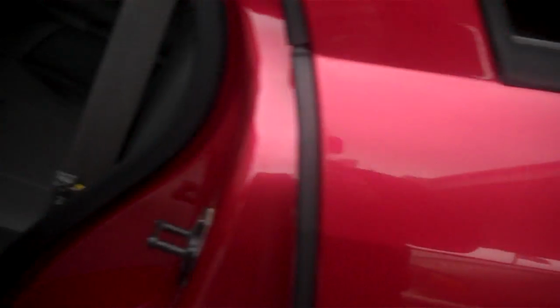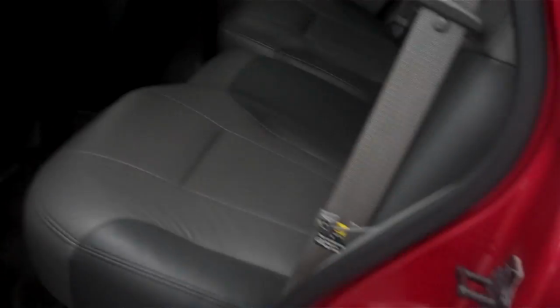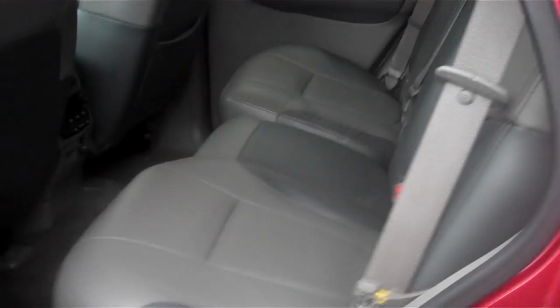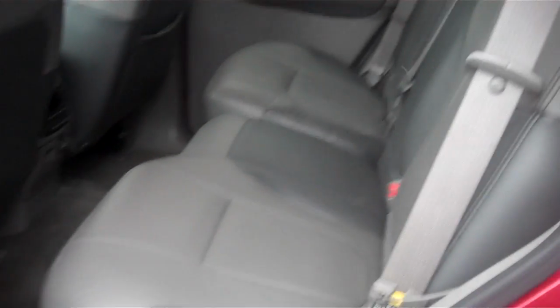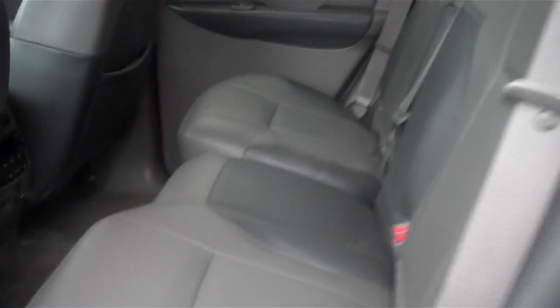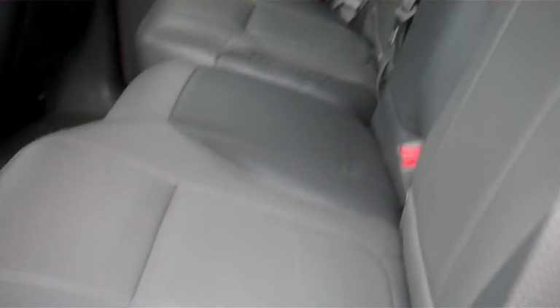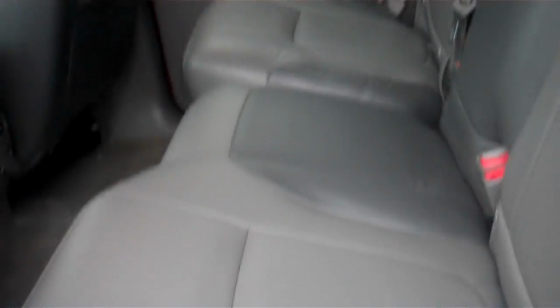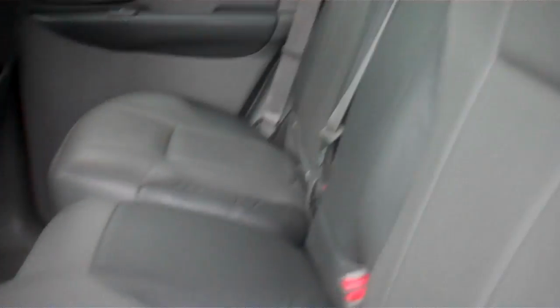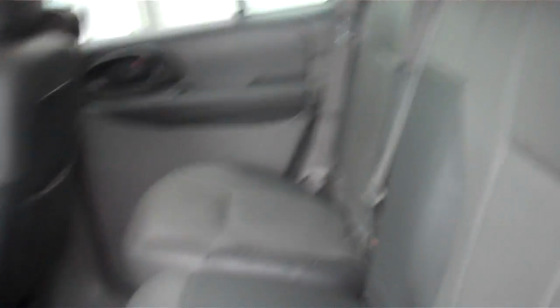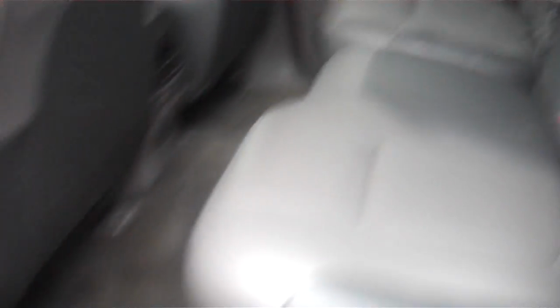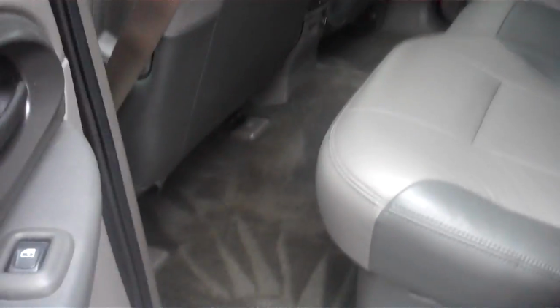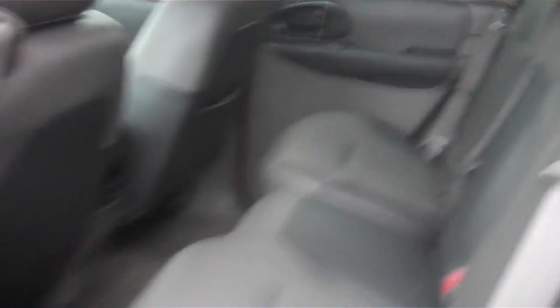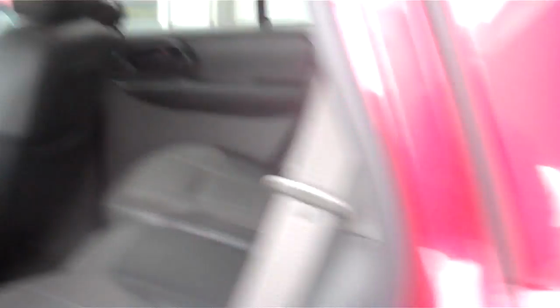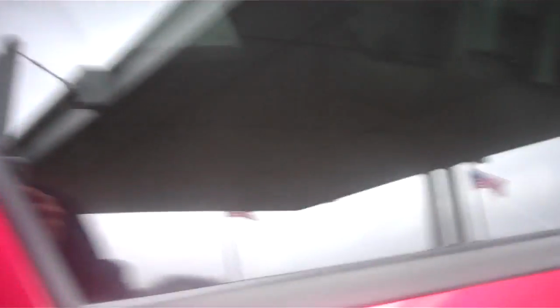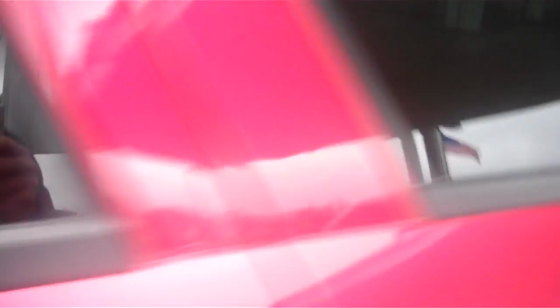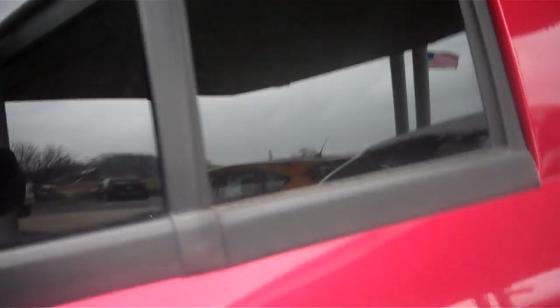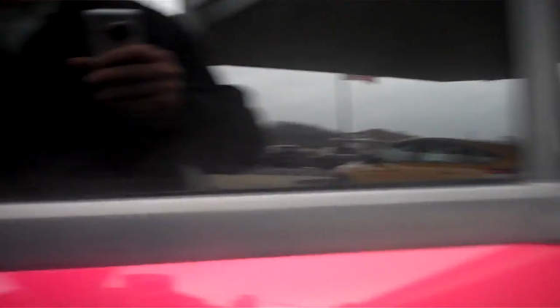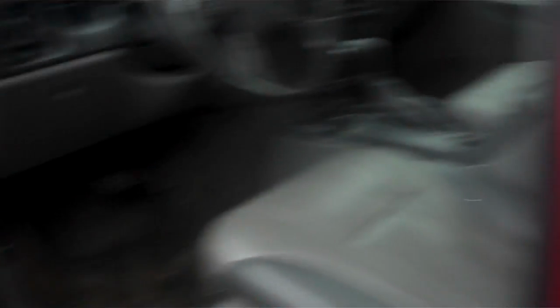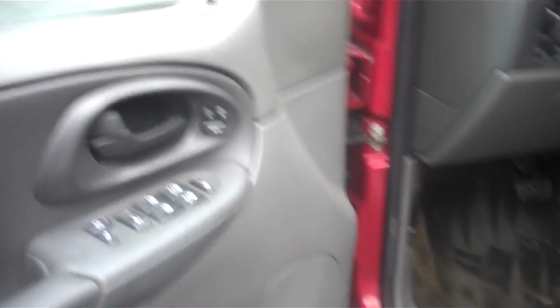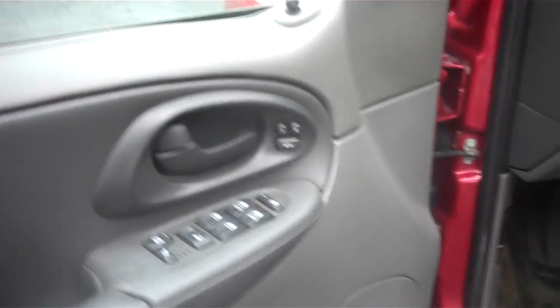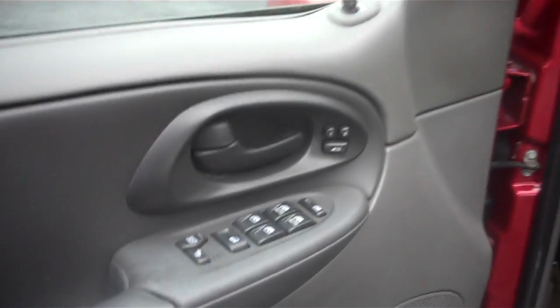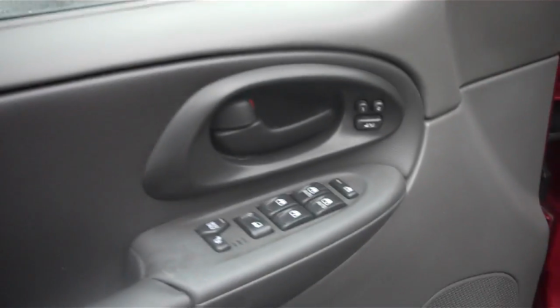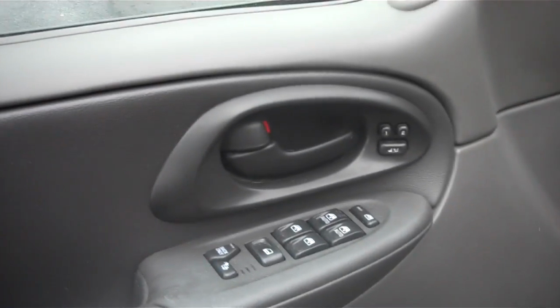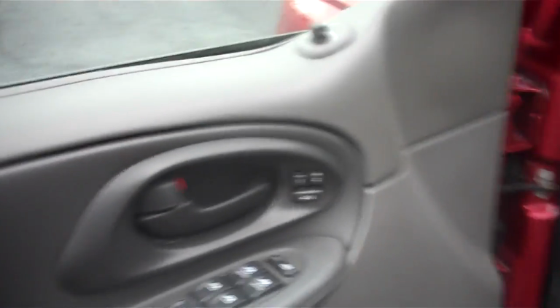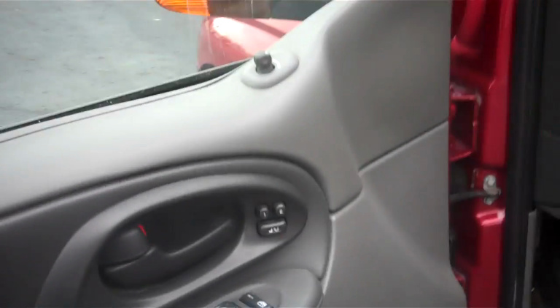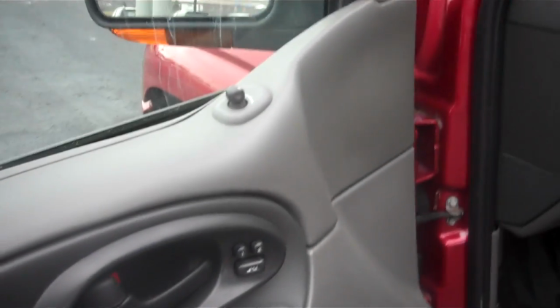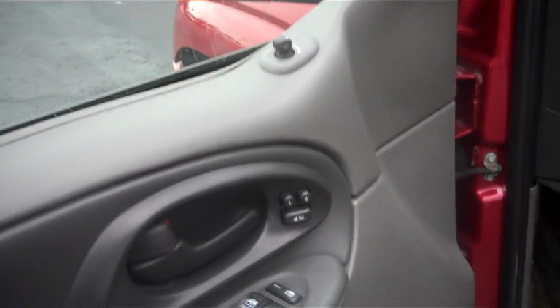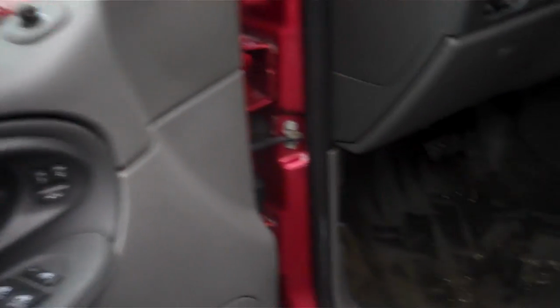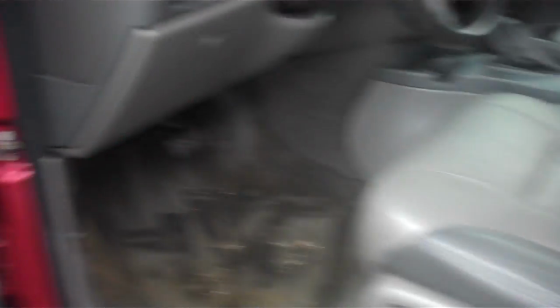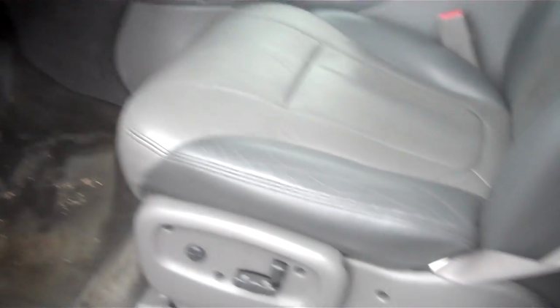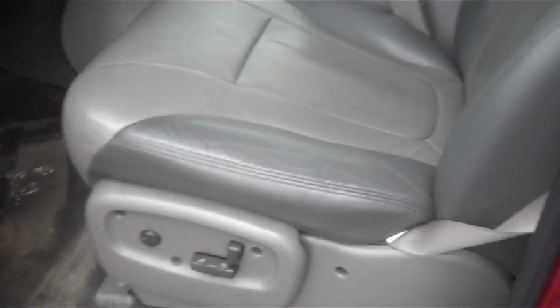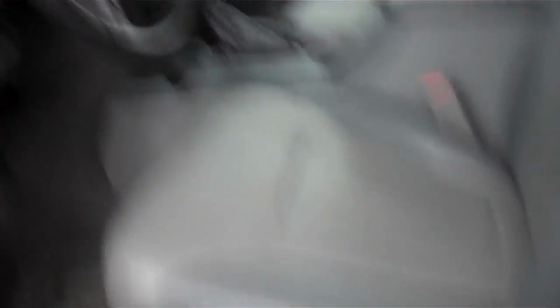It does come with a gray leather interior — interior cleaning on this is very good. It does have power windows and power locks, heated seats, memory seats, and power seats.